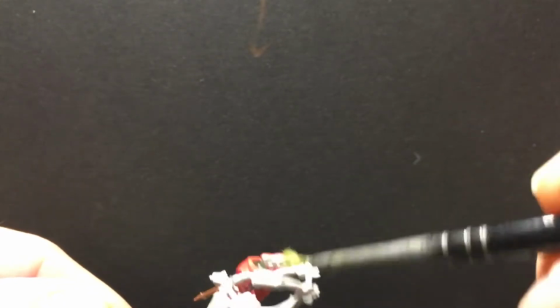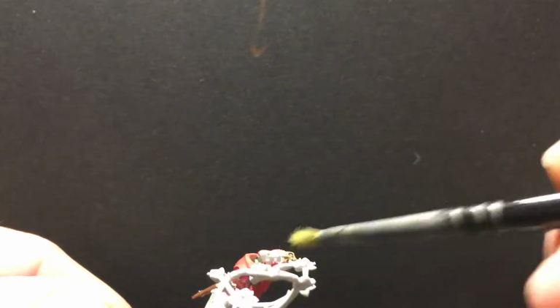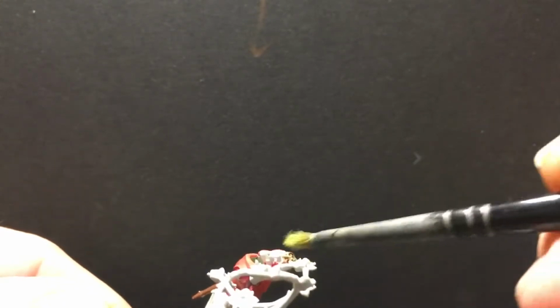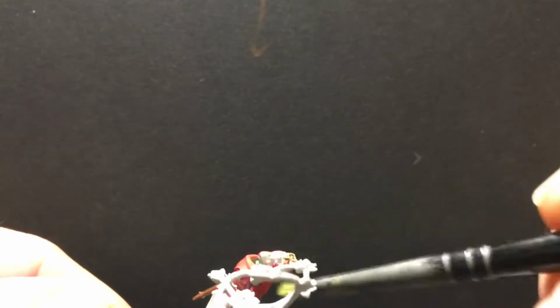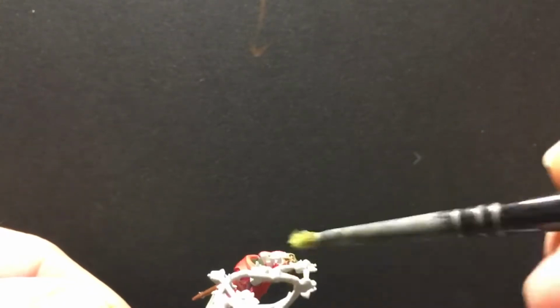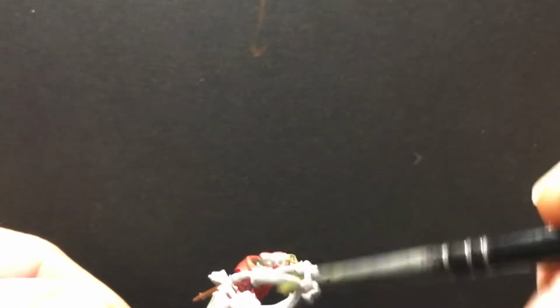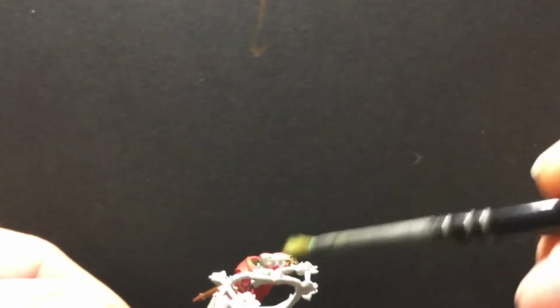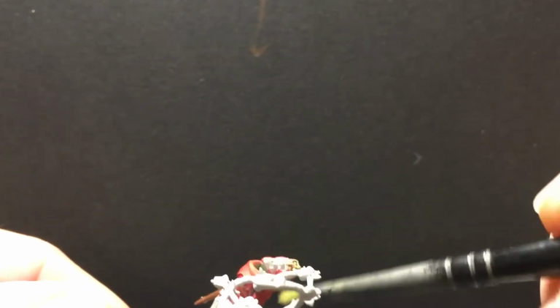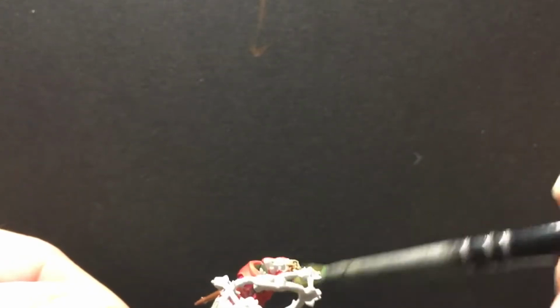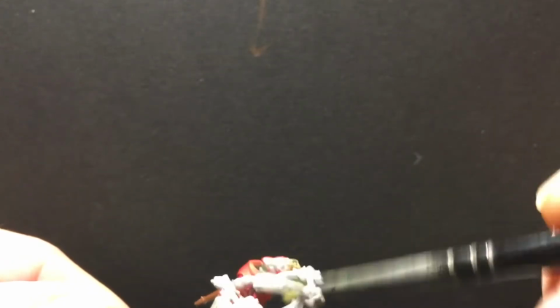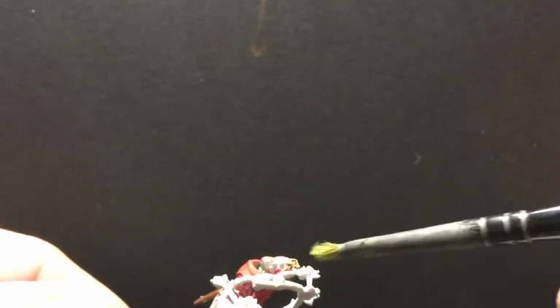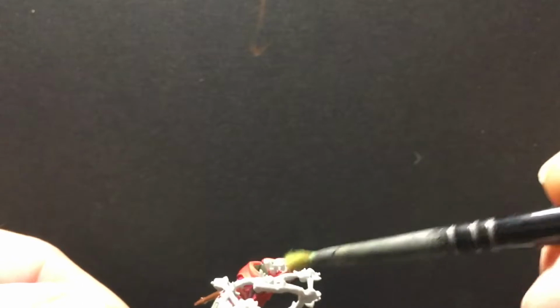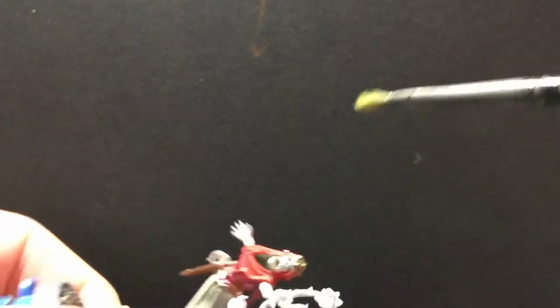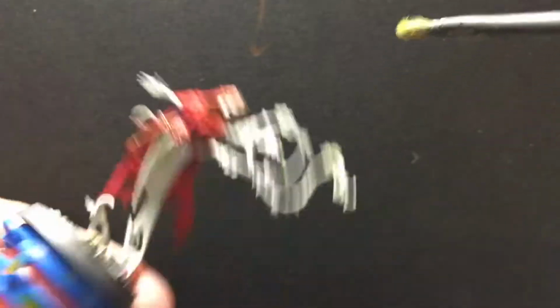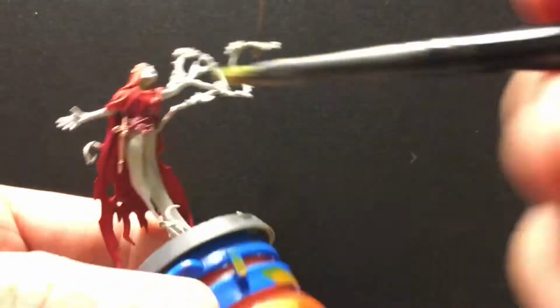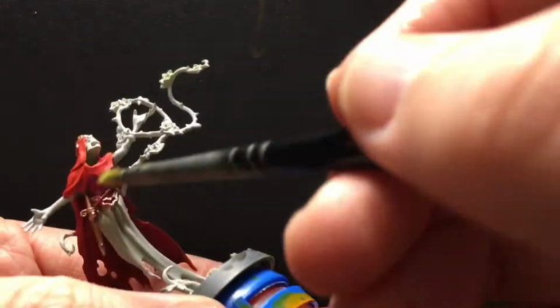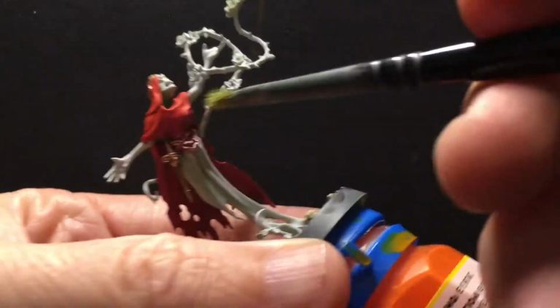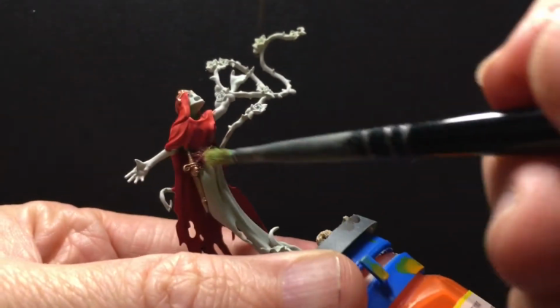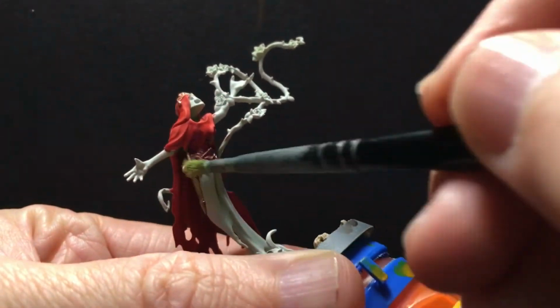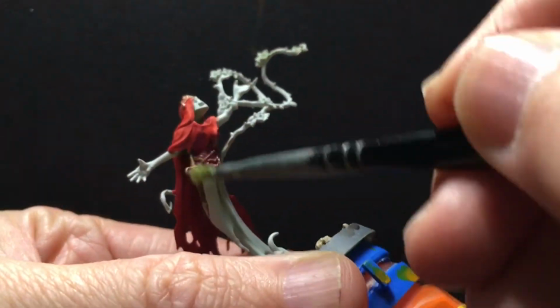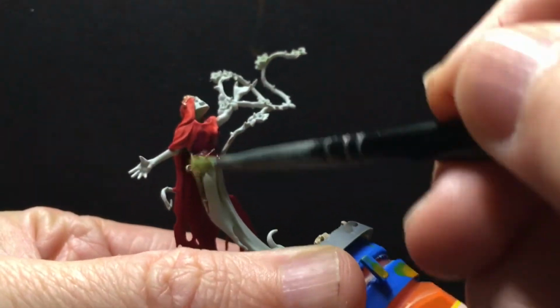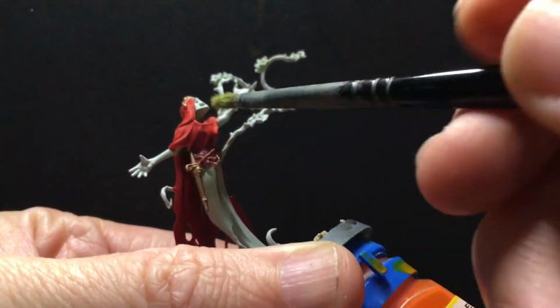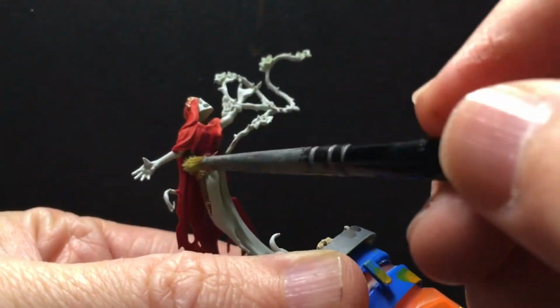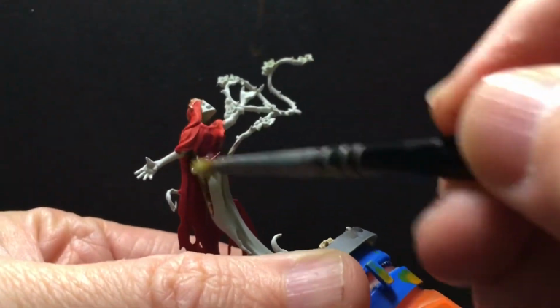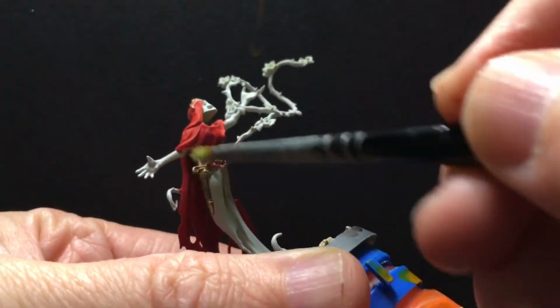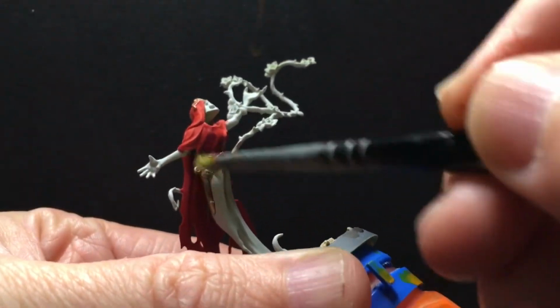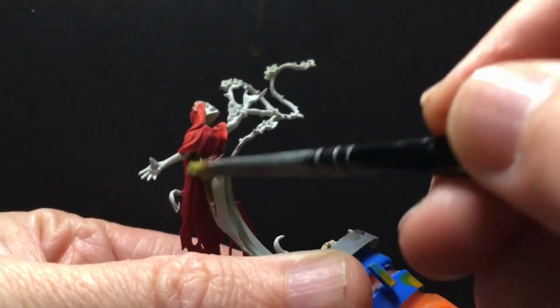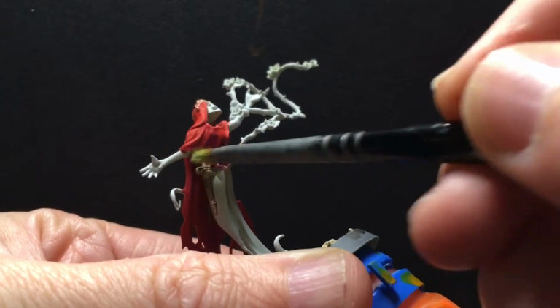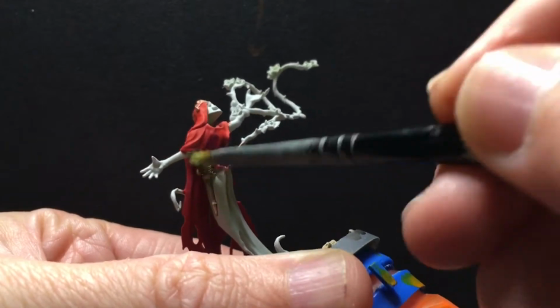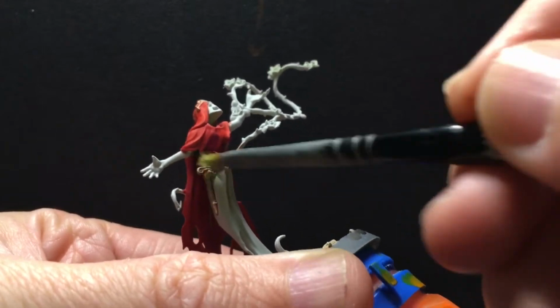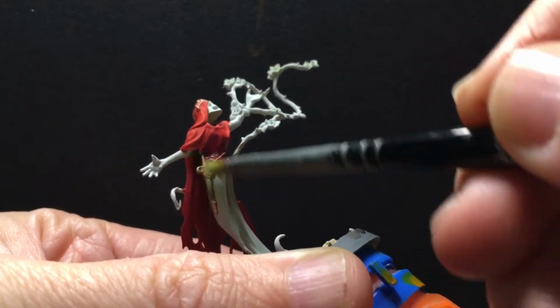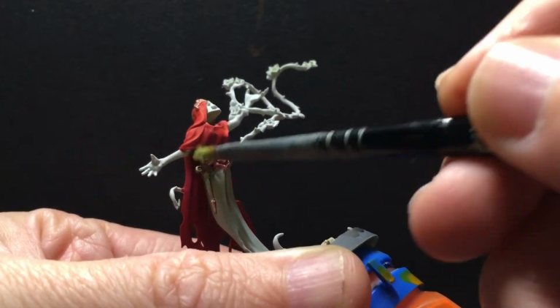Because I am going with this theme of oxidized metals on all of these Night Haunts, all the Briar Queen's fancy metals are going to be oxidized. And oxidized copper is green.